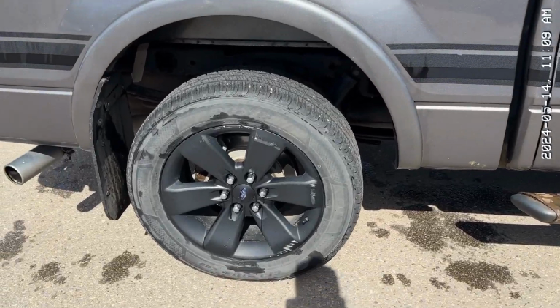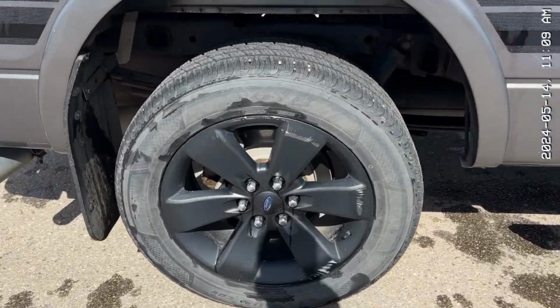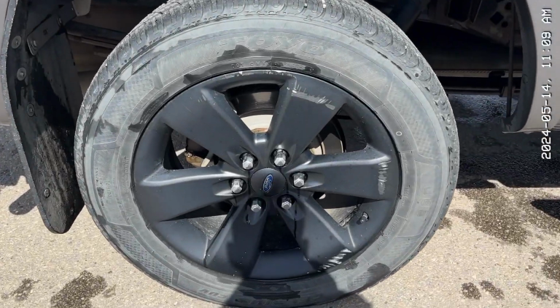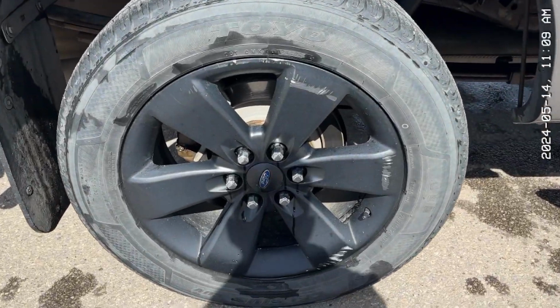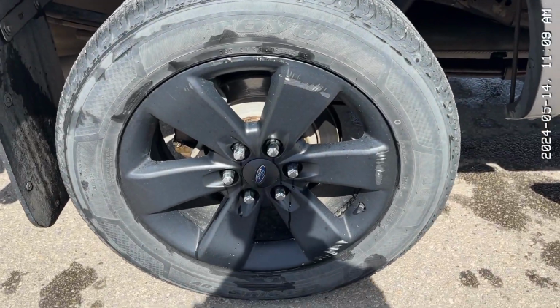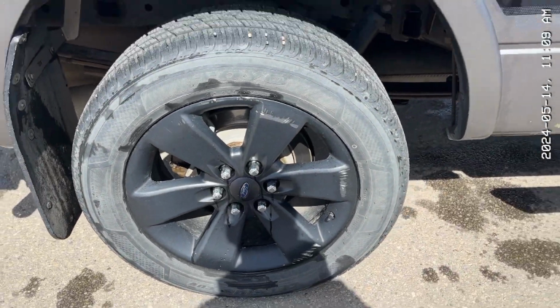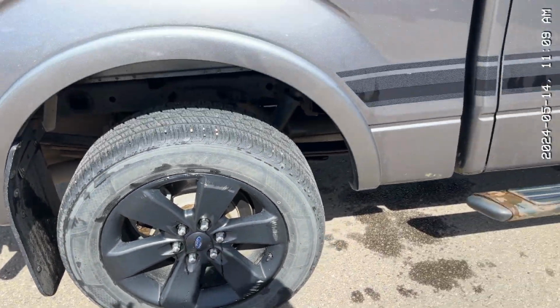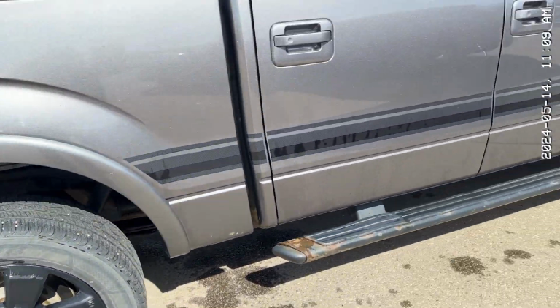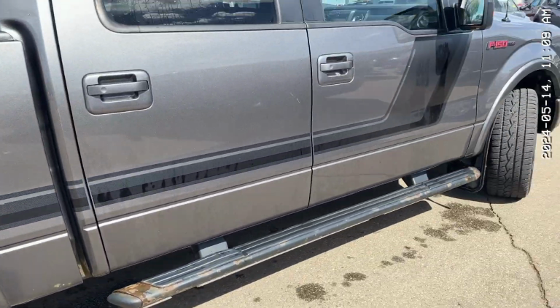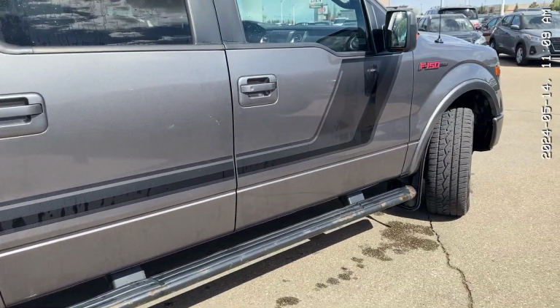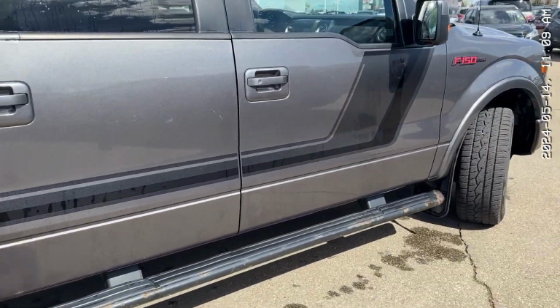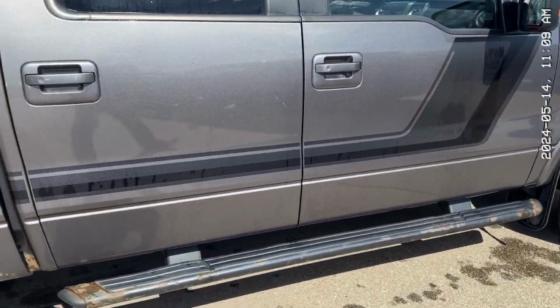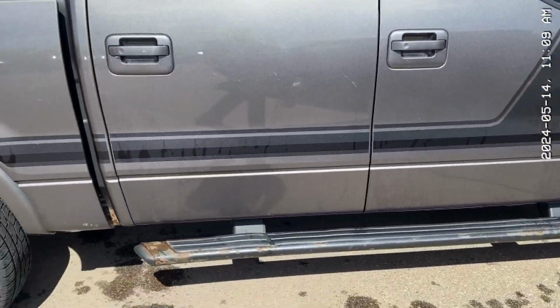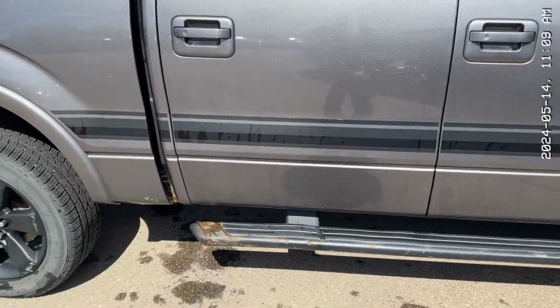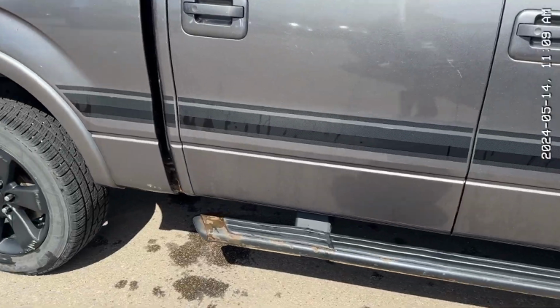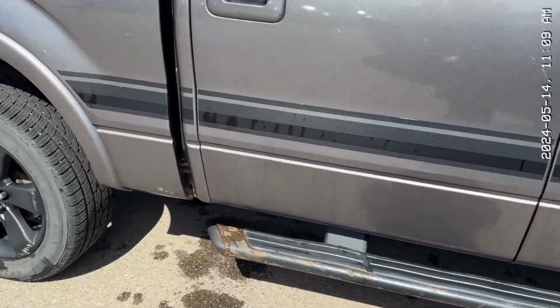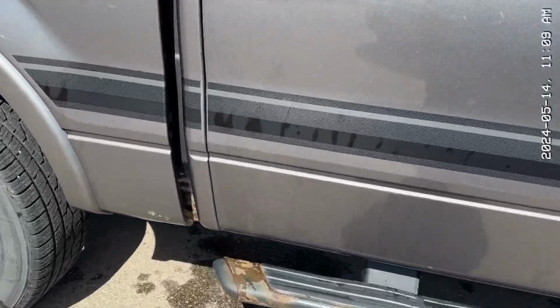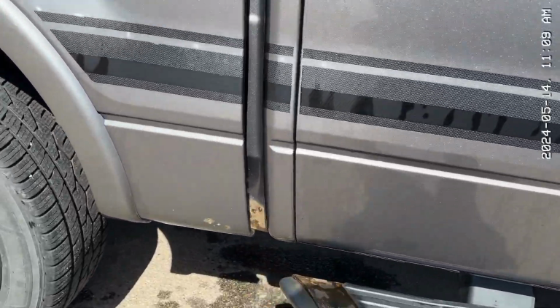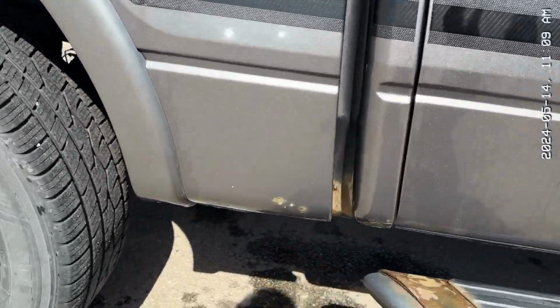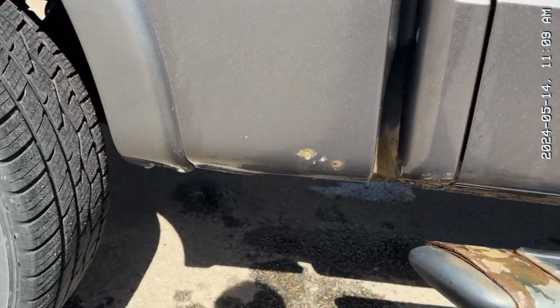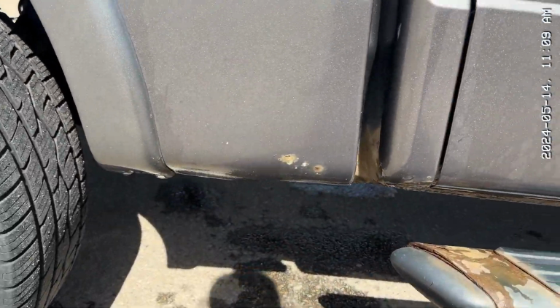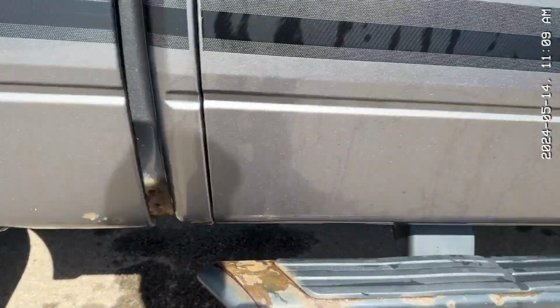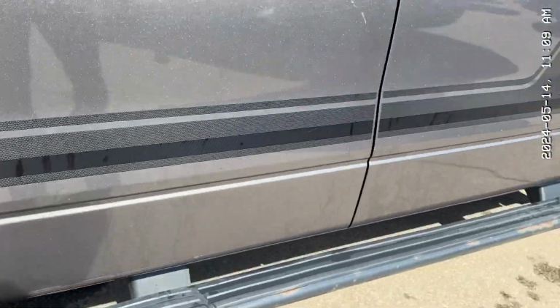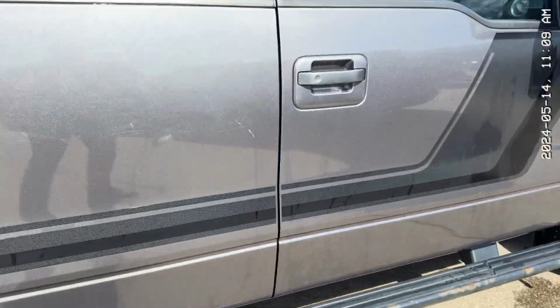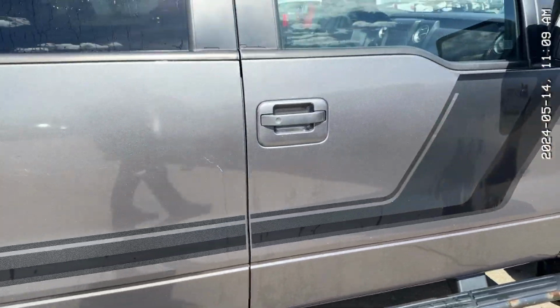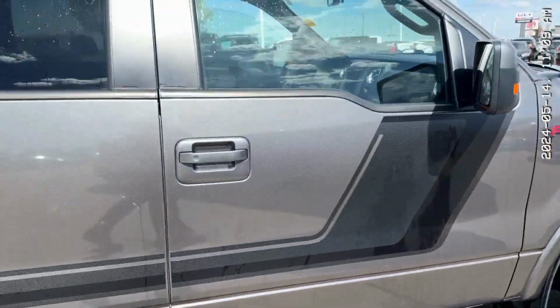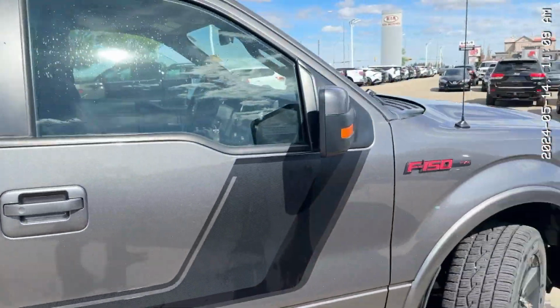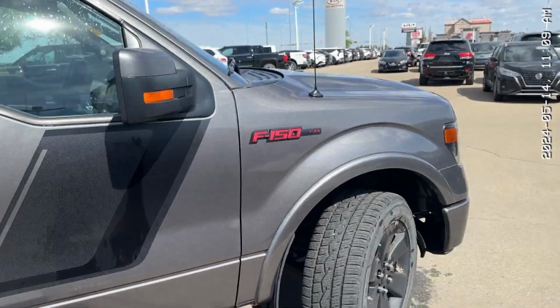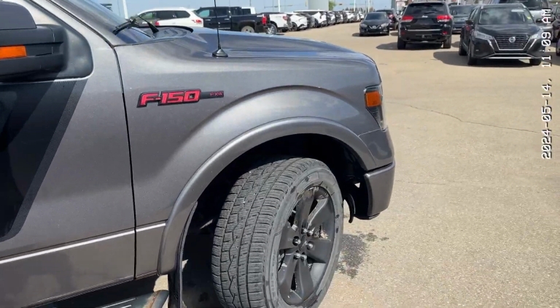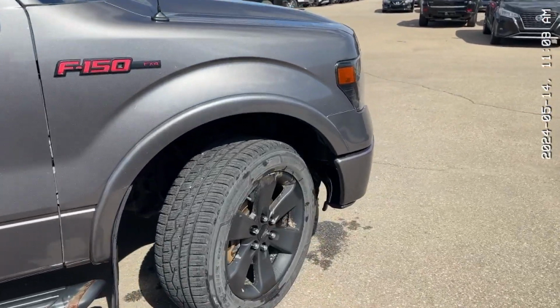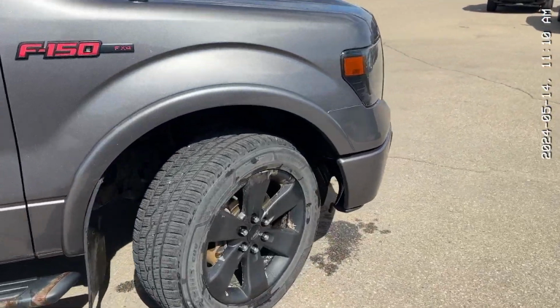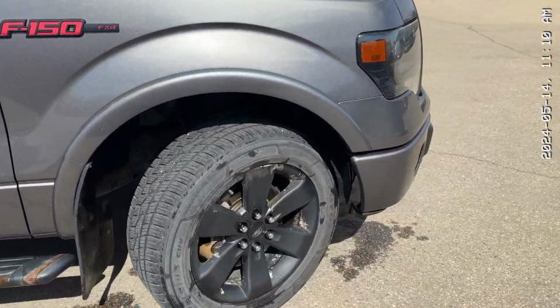Here are your rims — some road rash, but it's expected with the years and stuff like that. And then there's a bit of rust building up on the side right there. Overall, it's in wonderful shape.